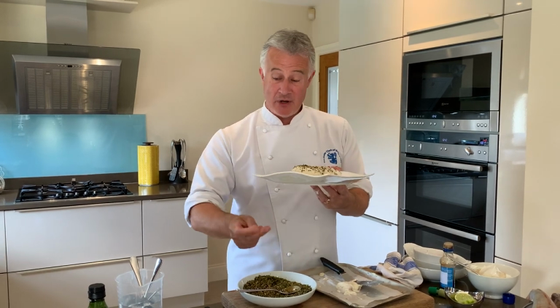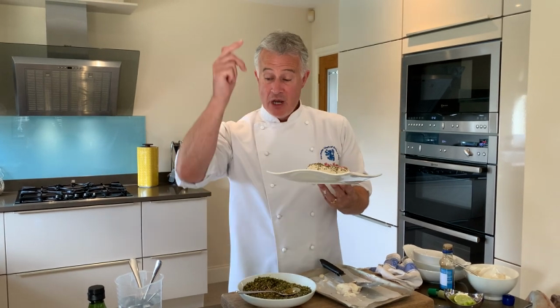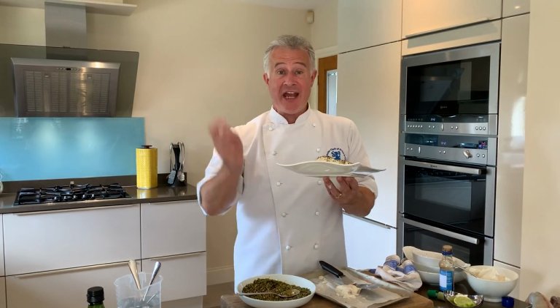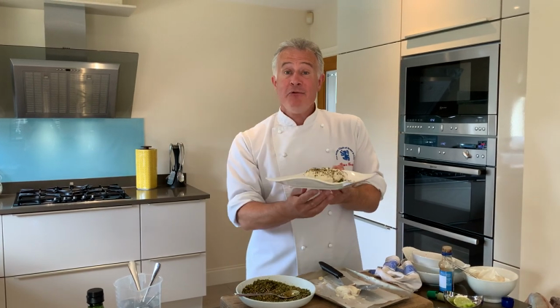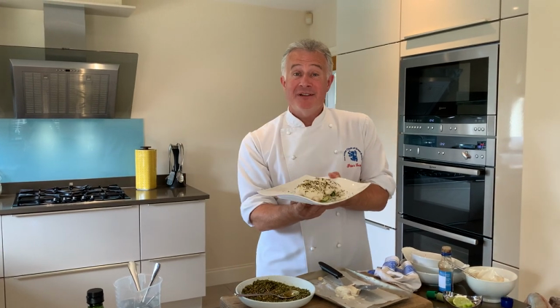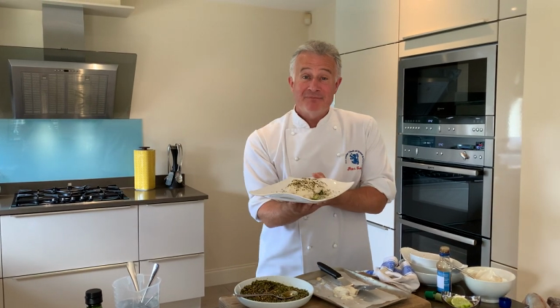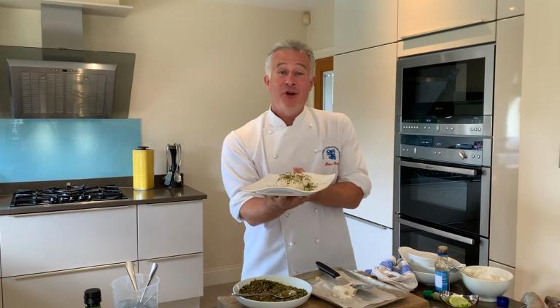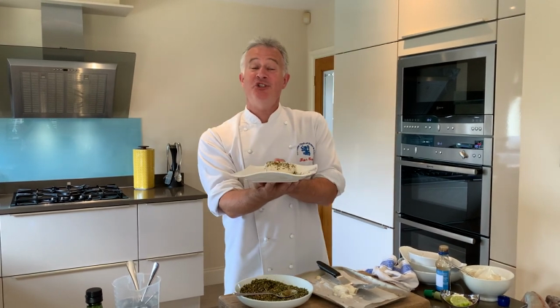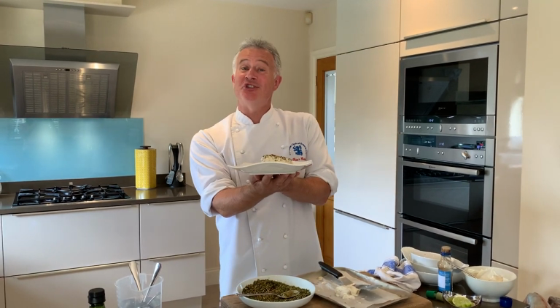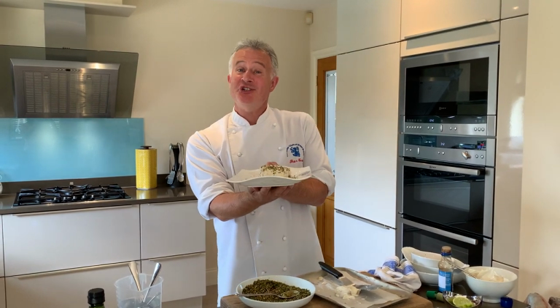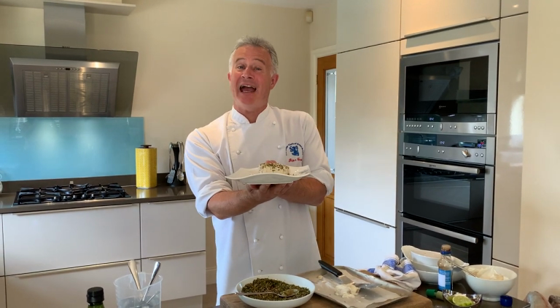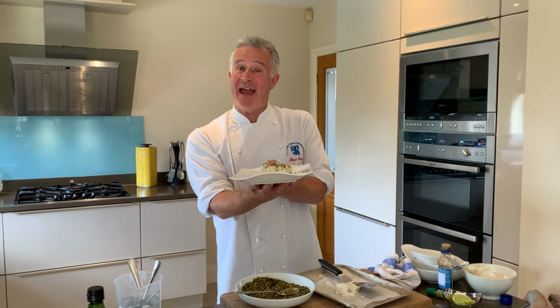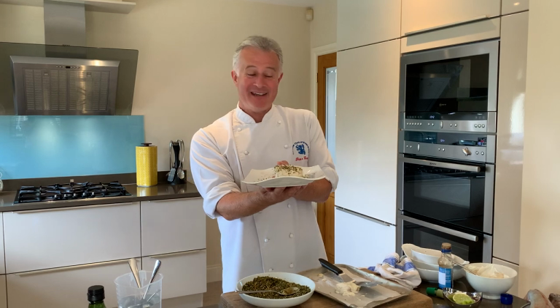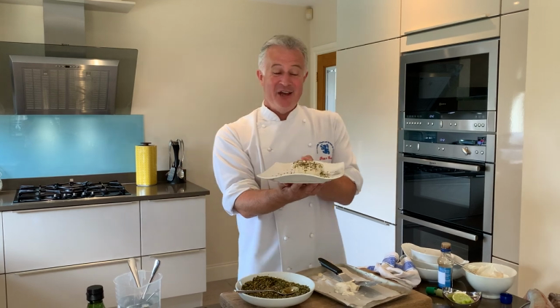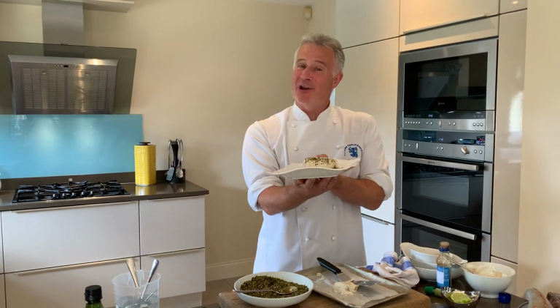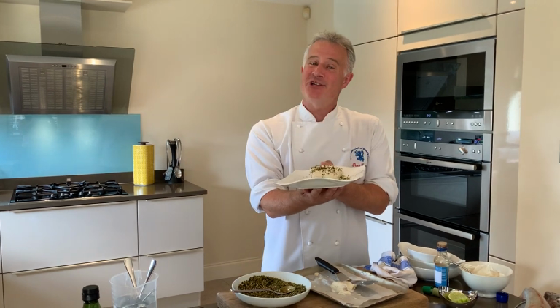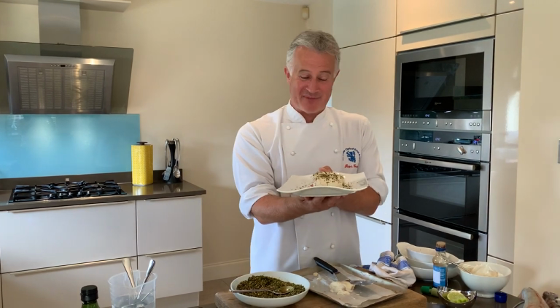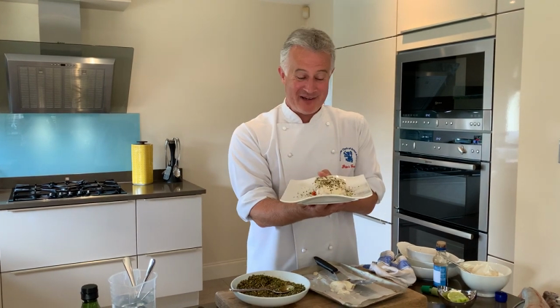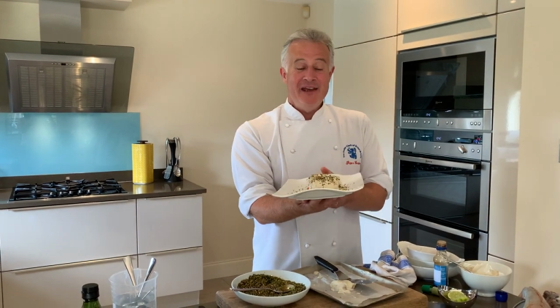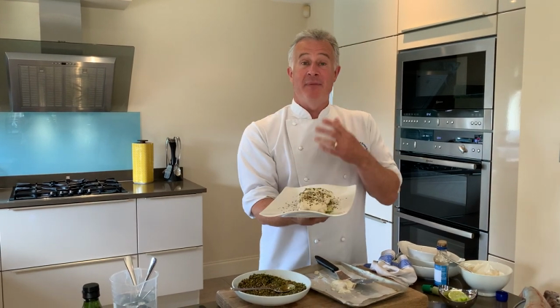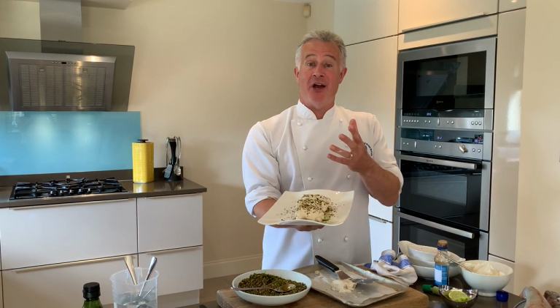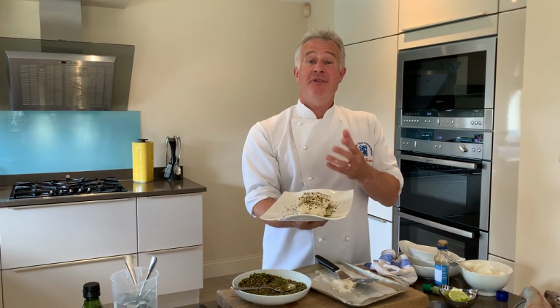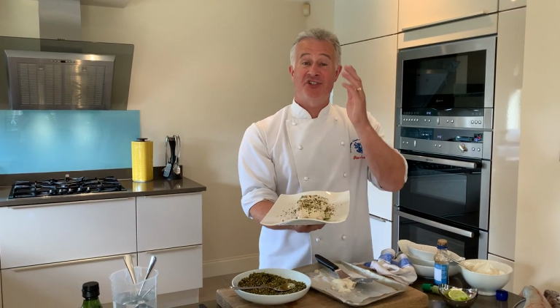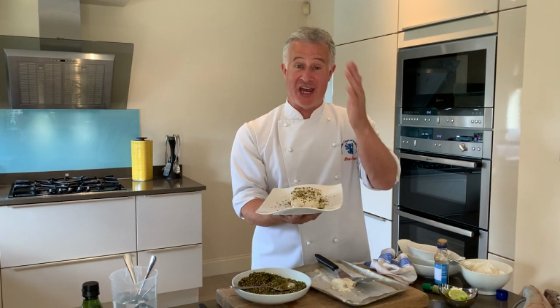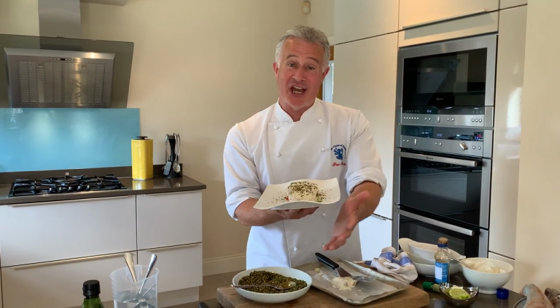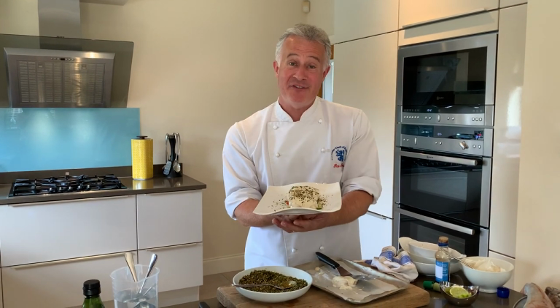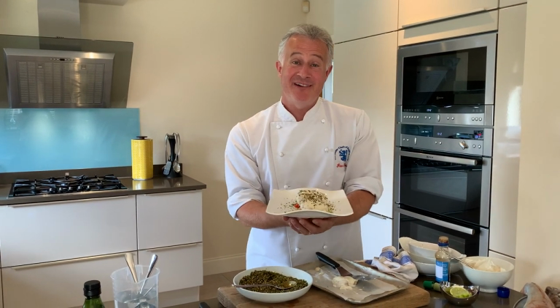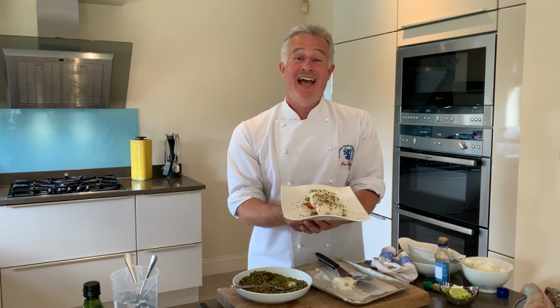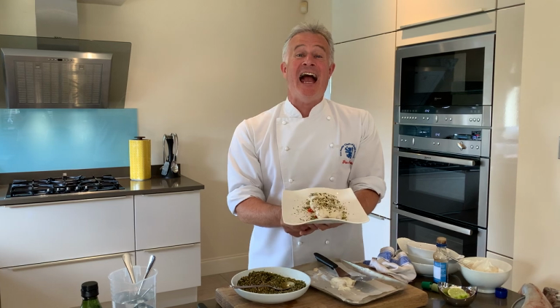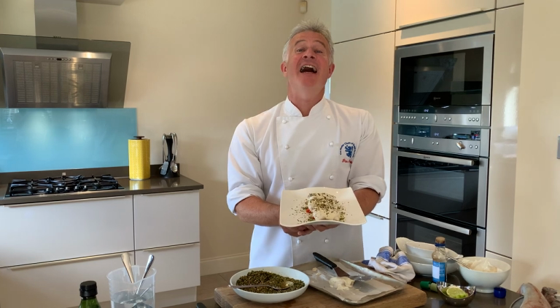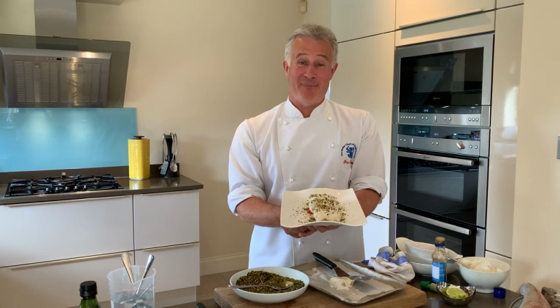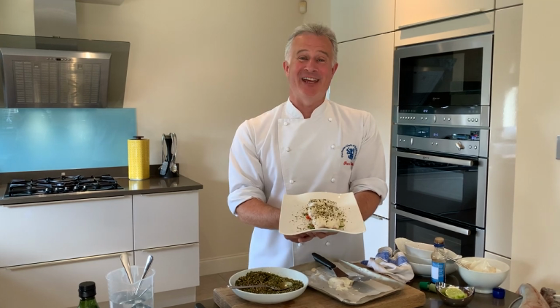Check out the Fish is the Dish campaign — go online and check them out. In the meantime, stay safe and happy cooking.